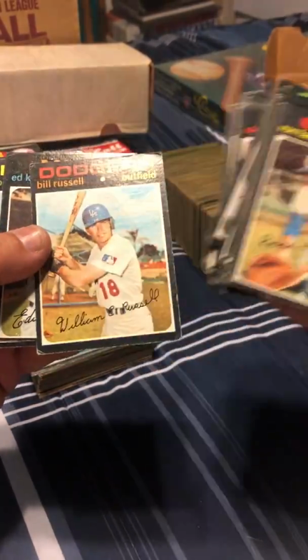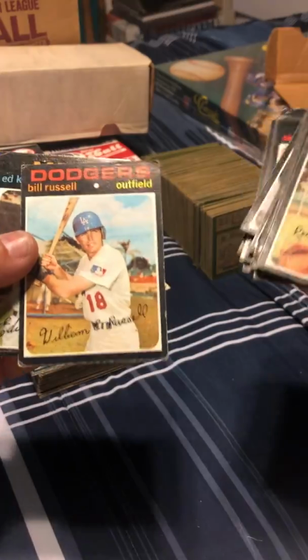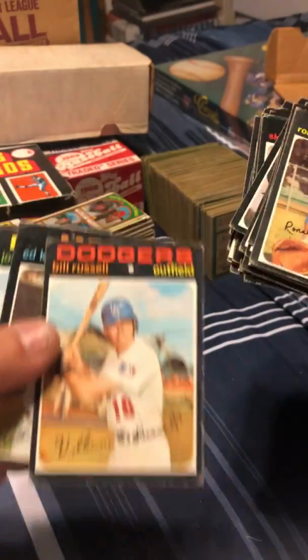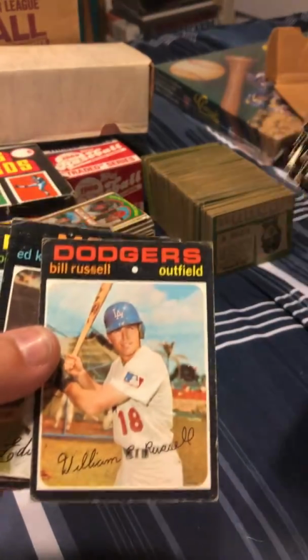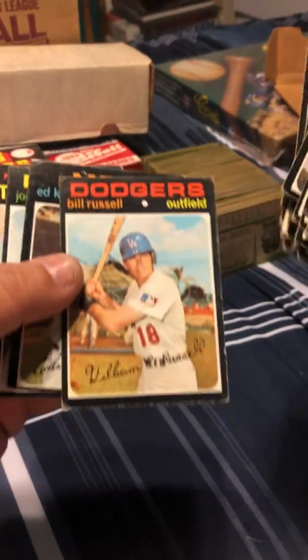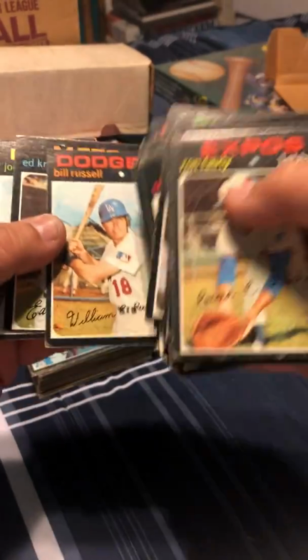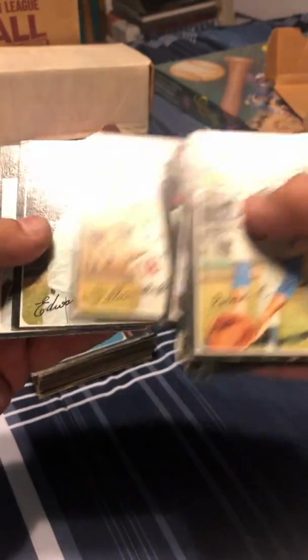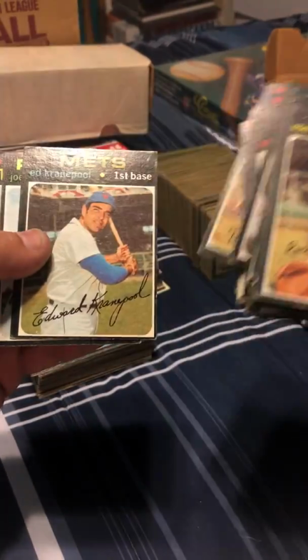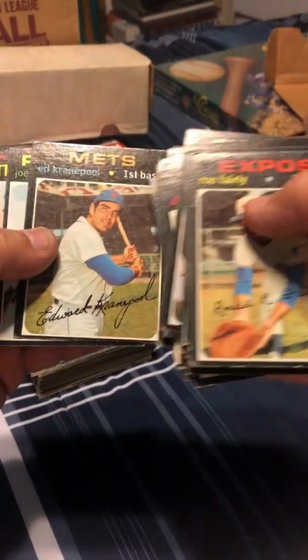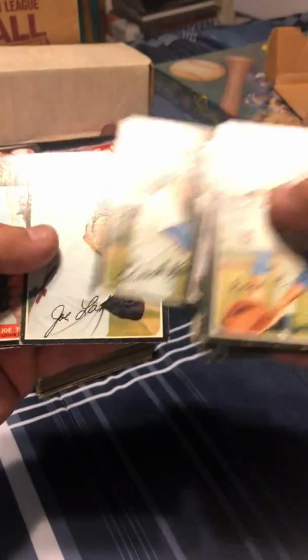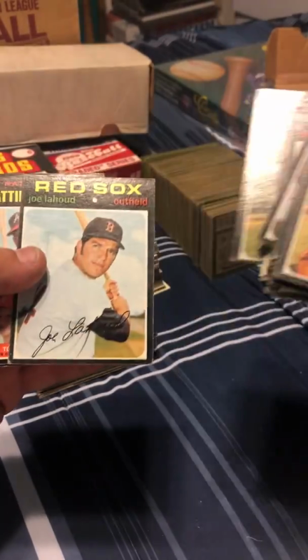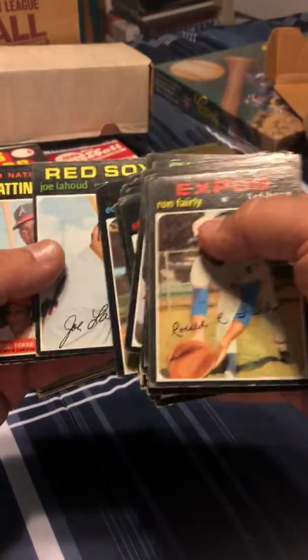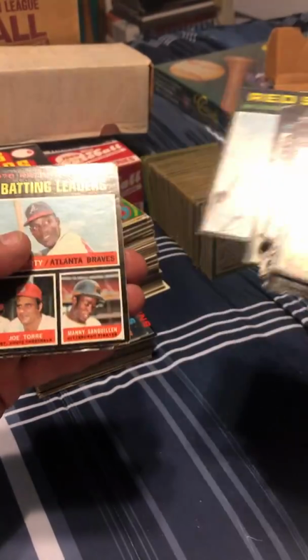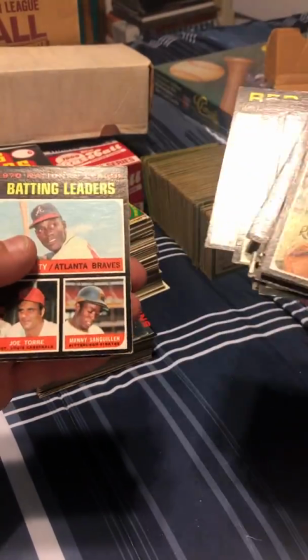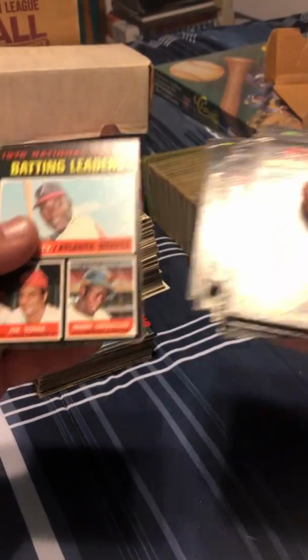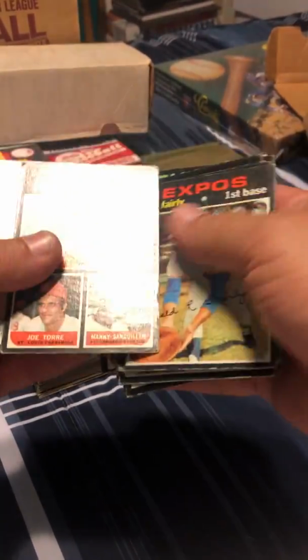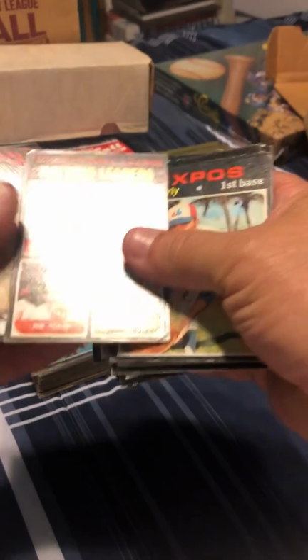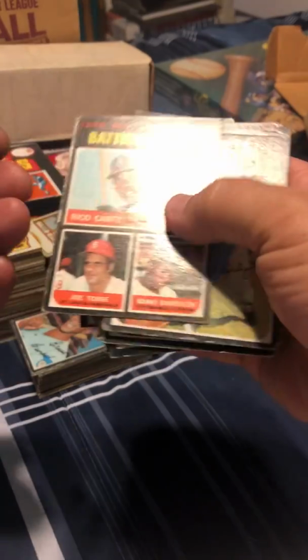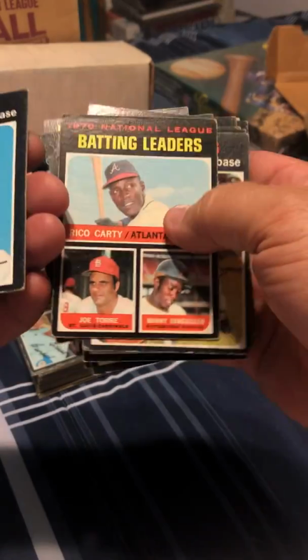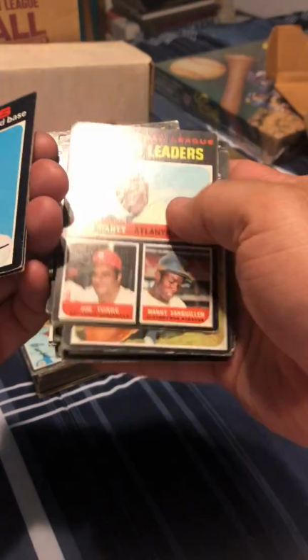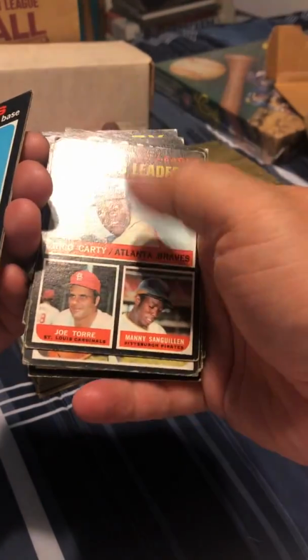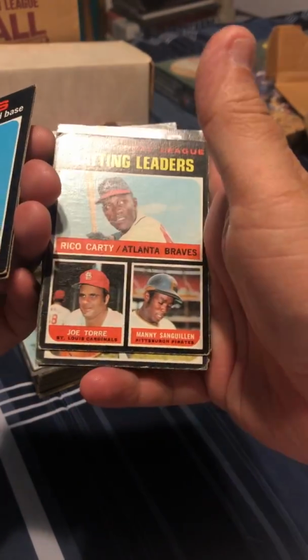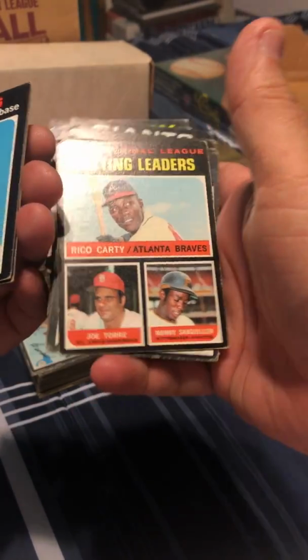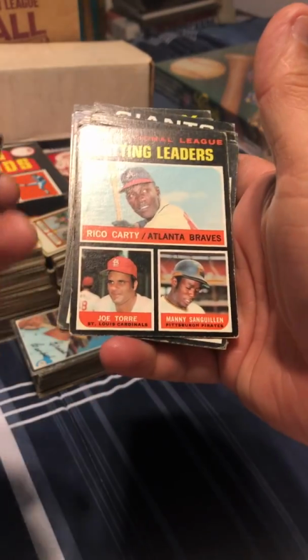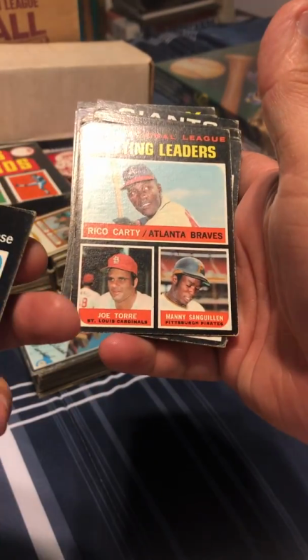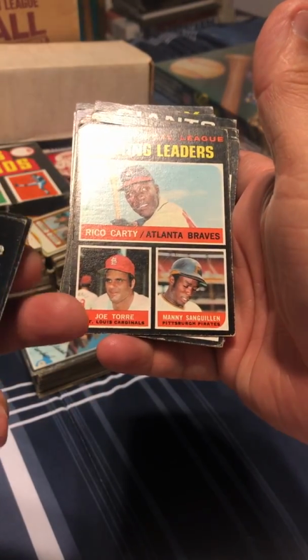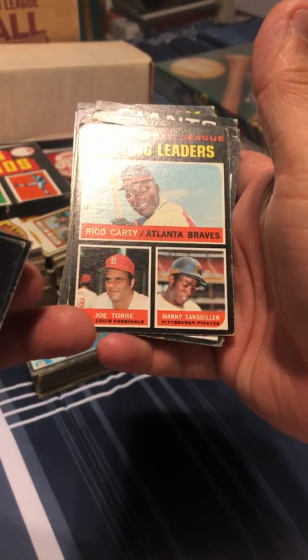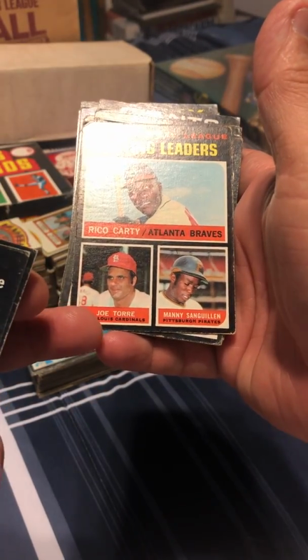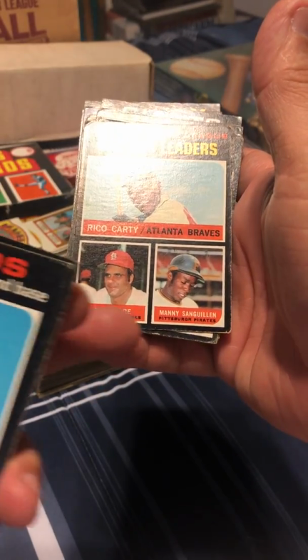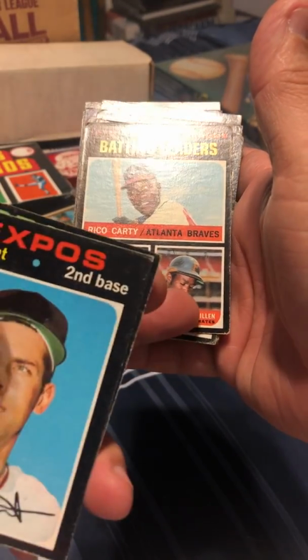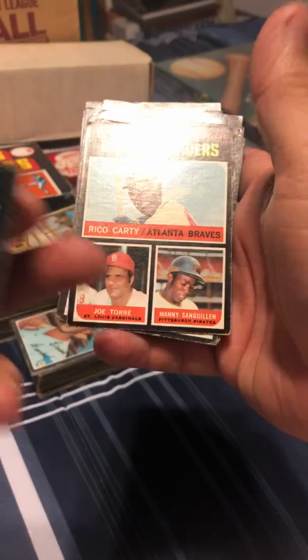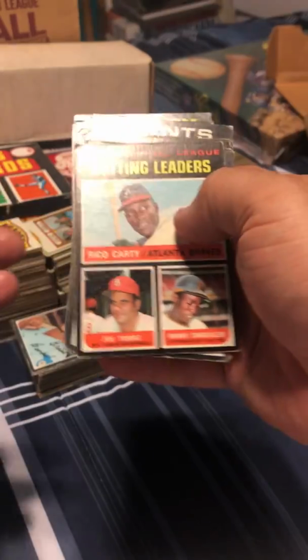So now people take a lot more care of their stuff — but do they really enjoy it, you know? Bill Russell, Ed Kranepool. Here you go: the batting leaders — you've got Rico Carty, Joe Torre, and Manny Sanguillen.